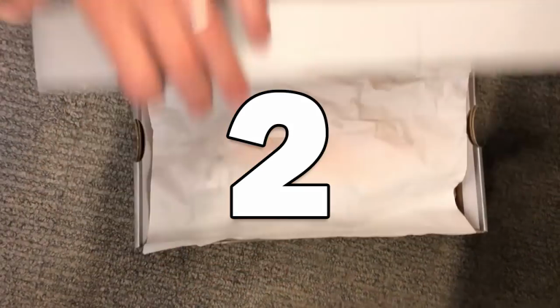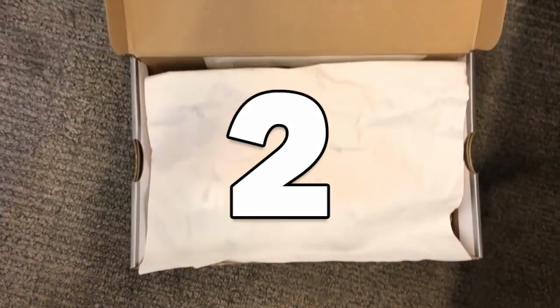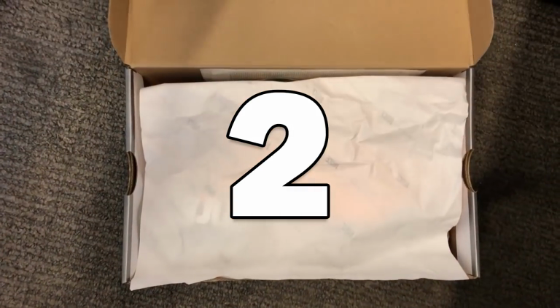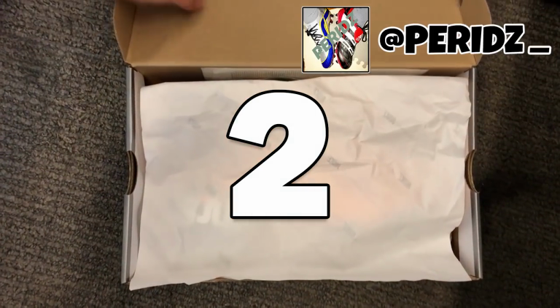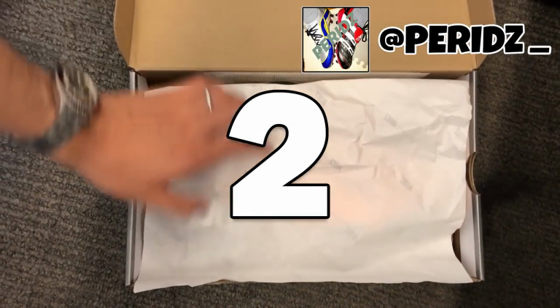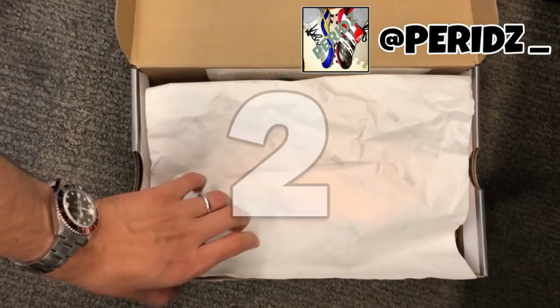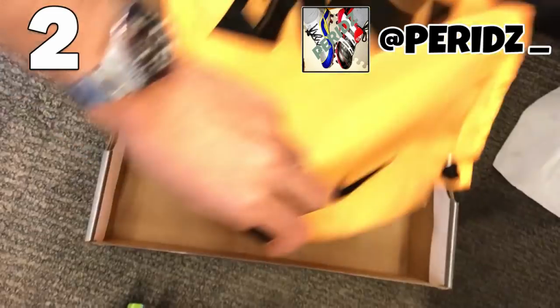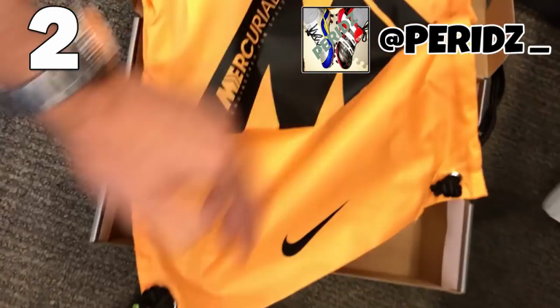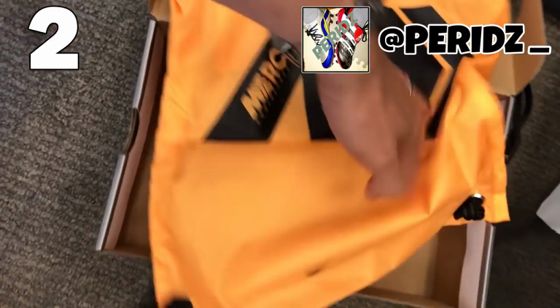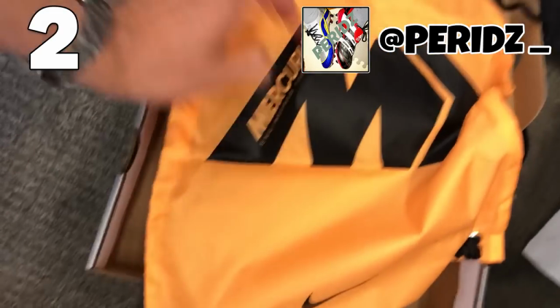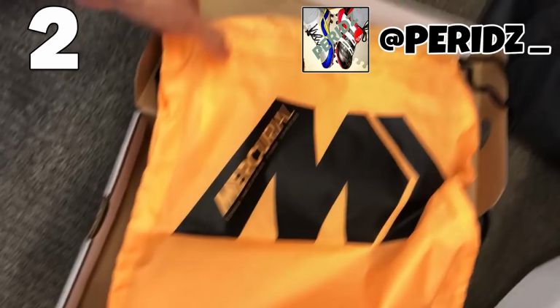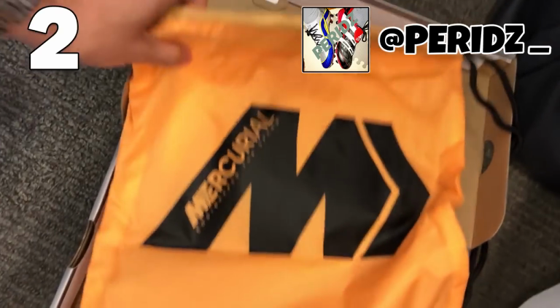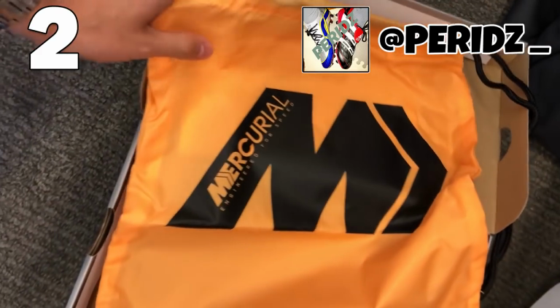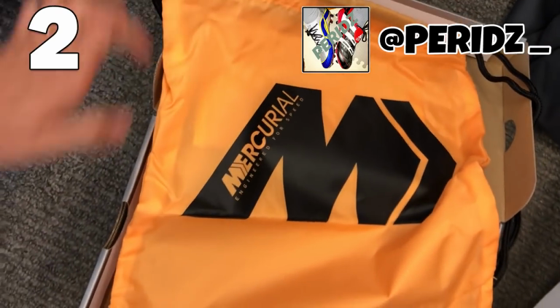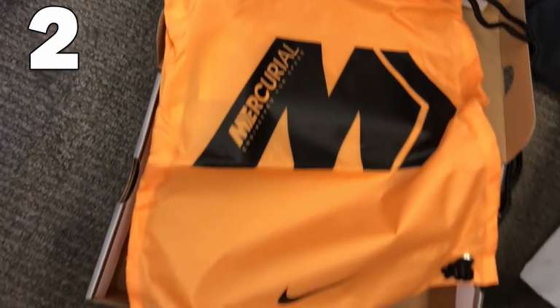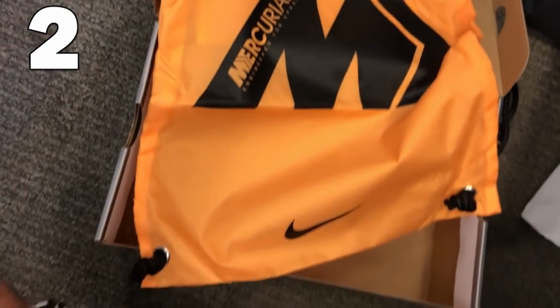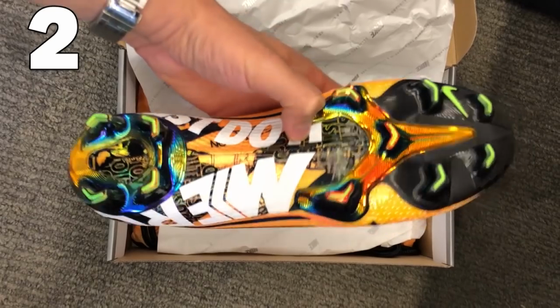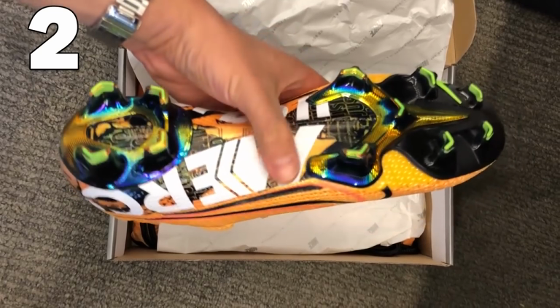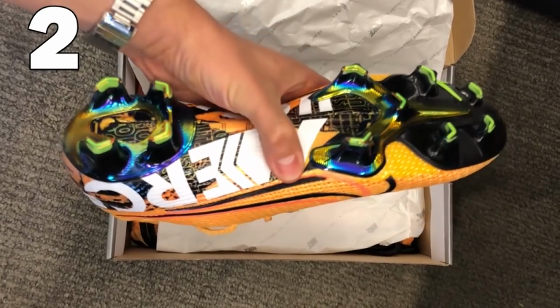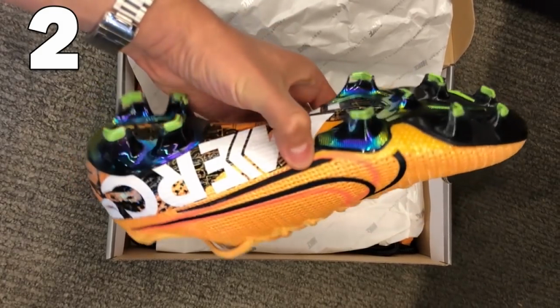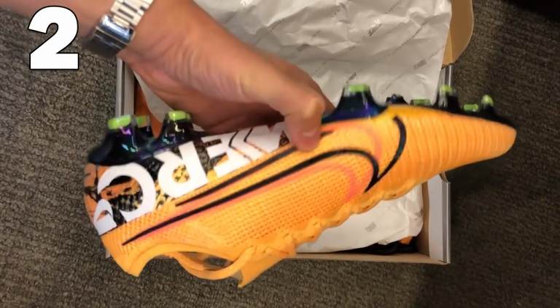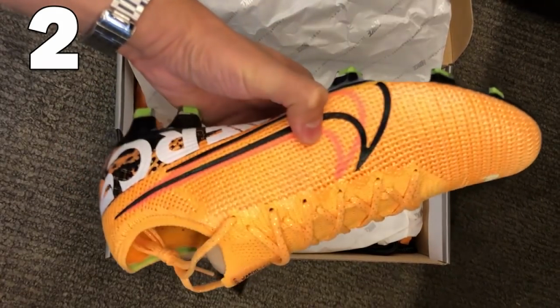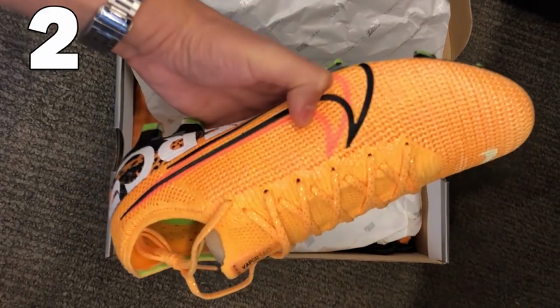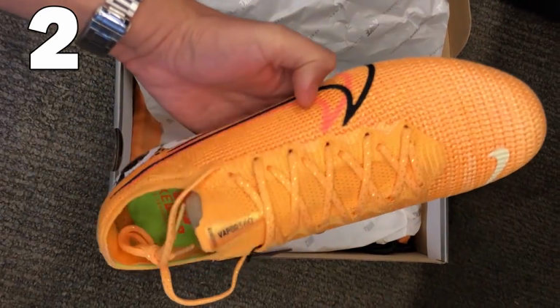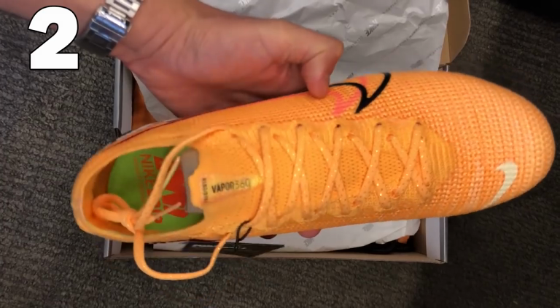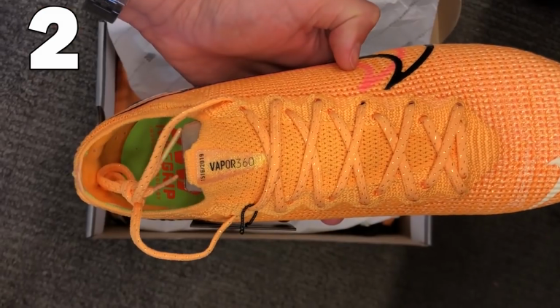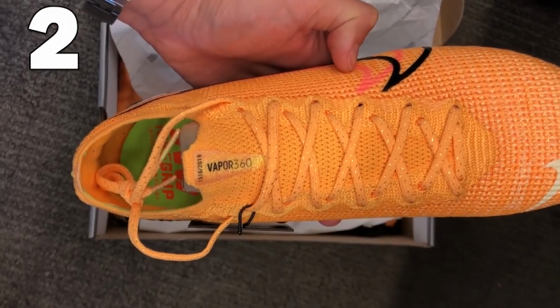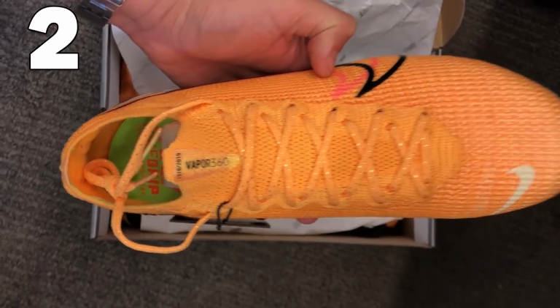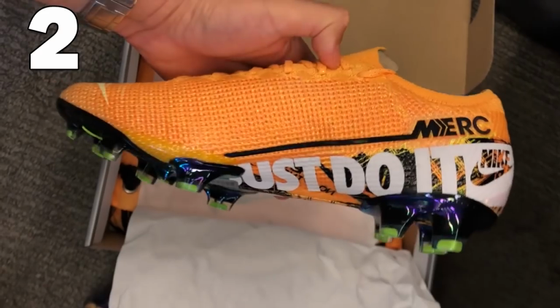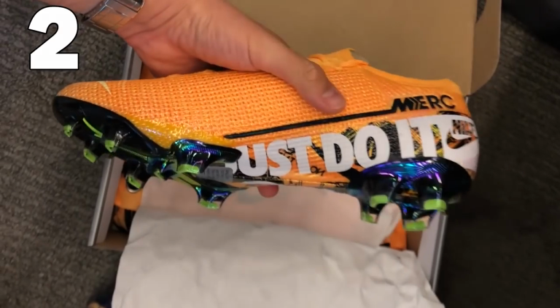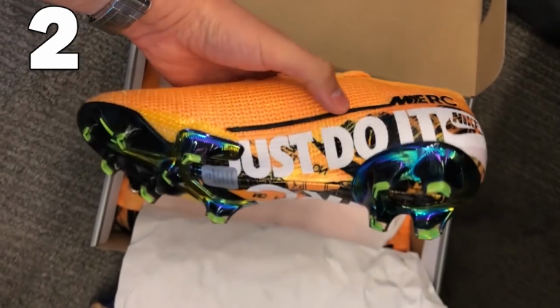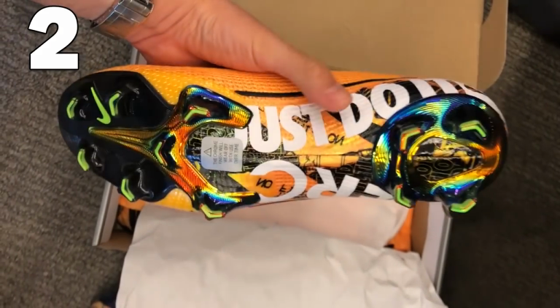In at number two — thanks to Pritz for this video — we are looking at the absolute launch pair of the Mercurial Vapors. Another pair came out as well, the Superflys, with only 2019 pairs available.